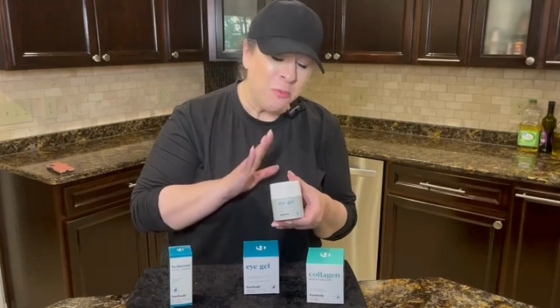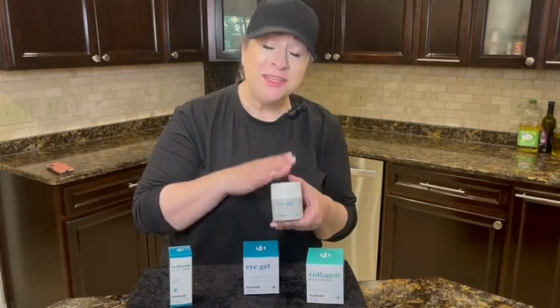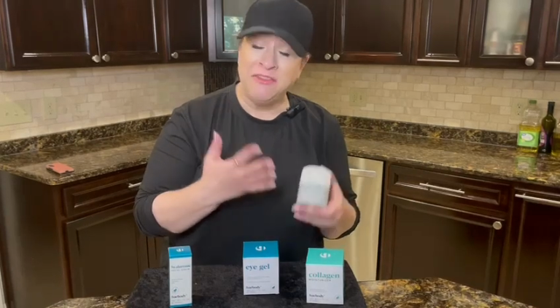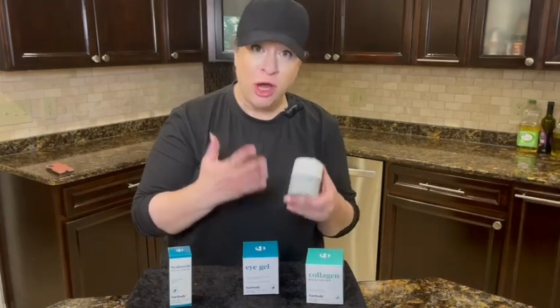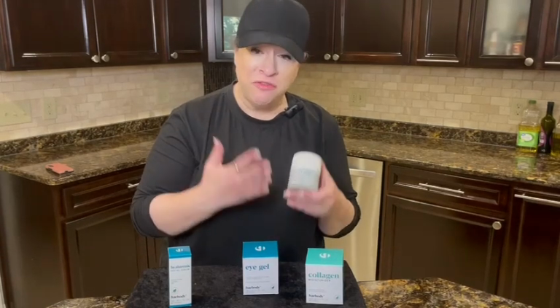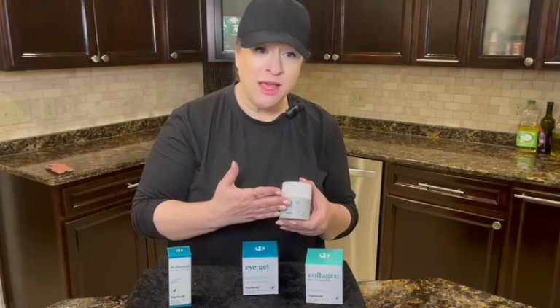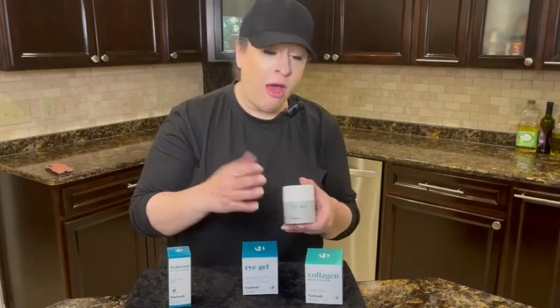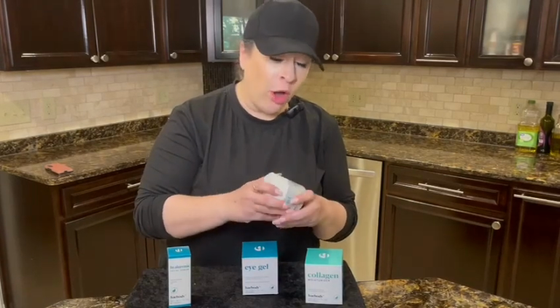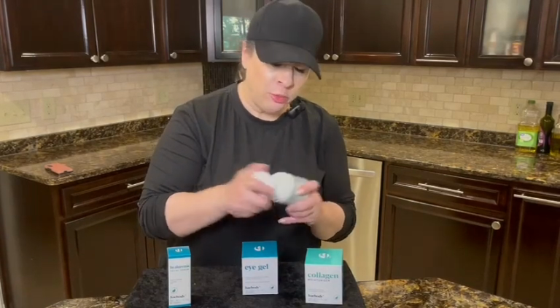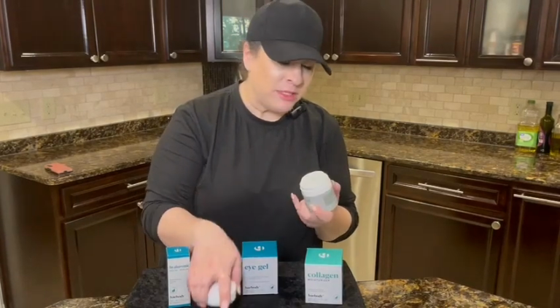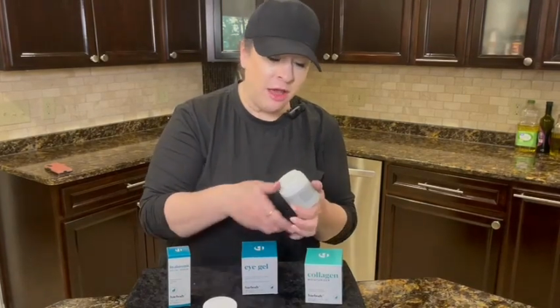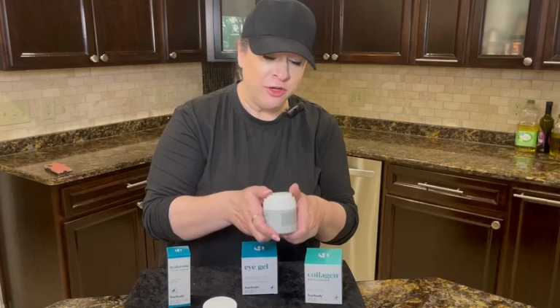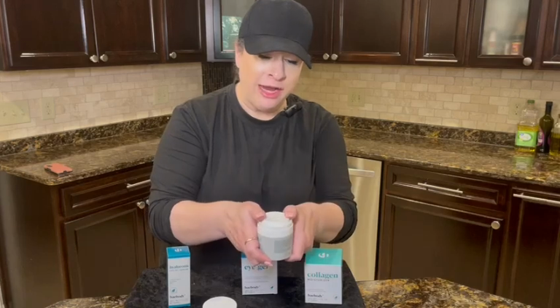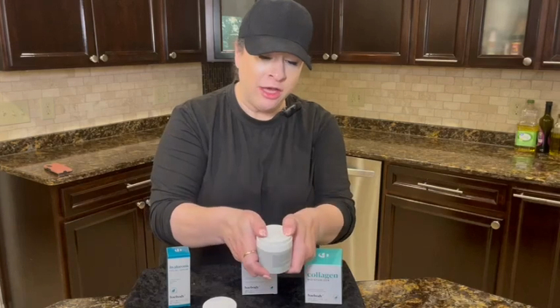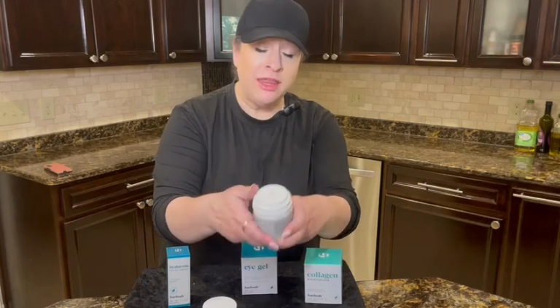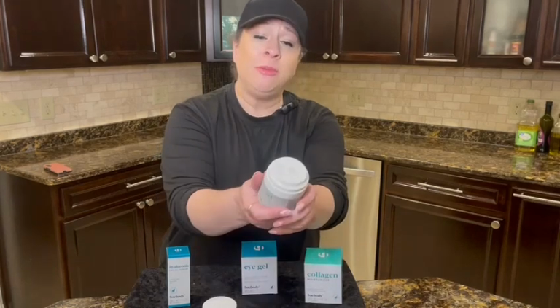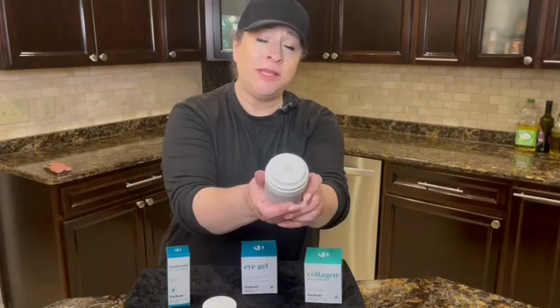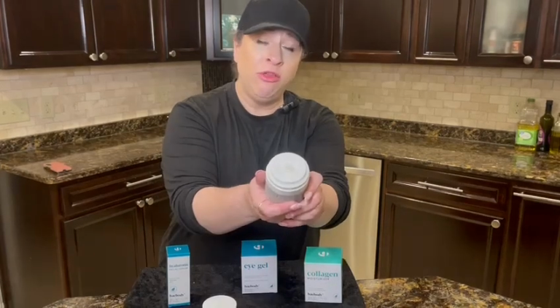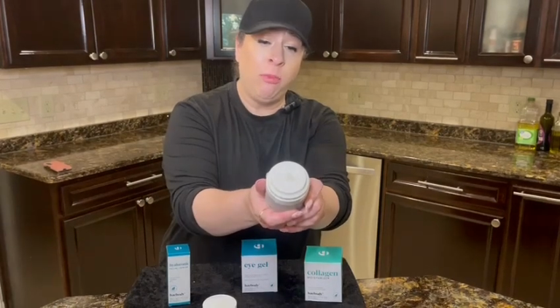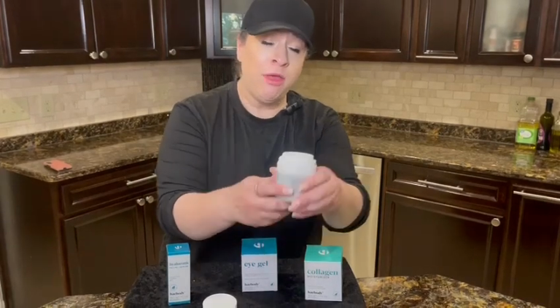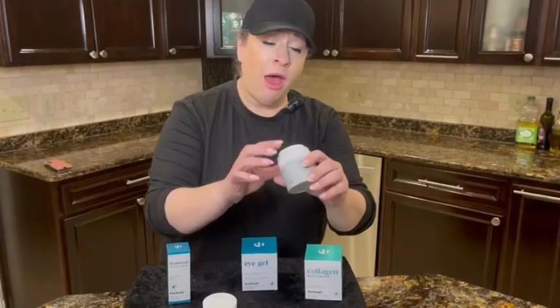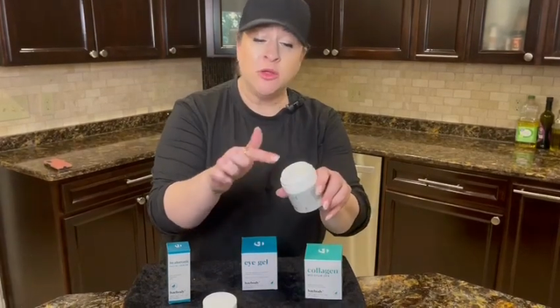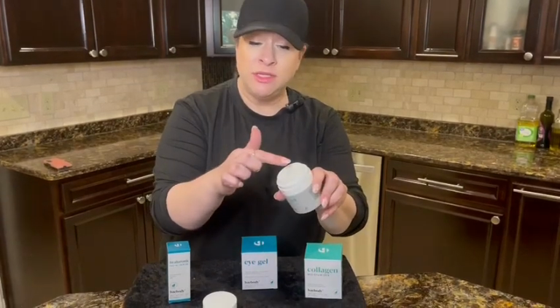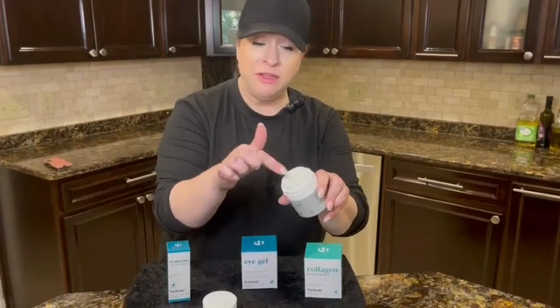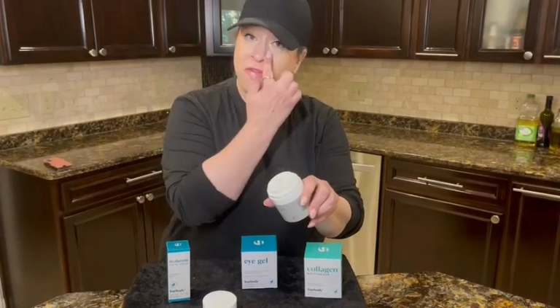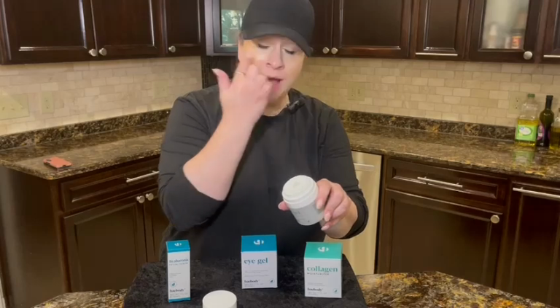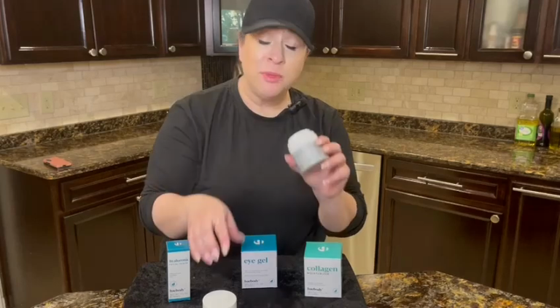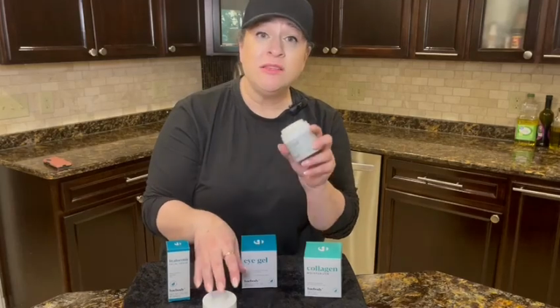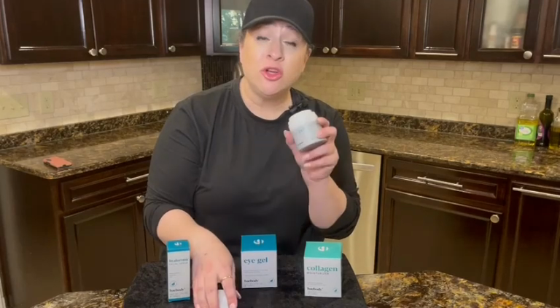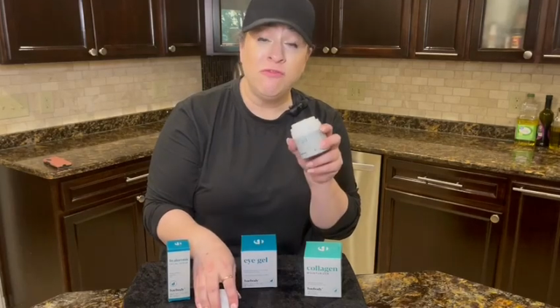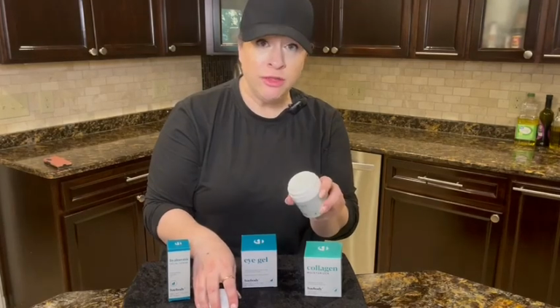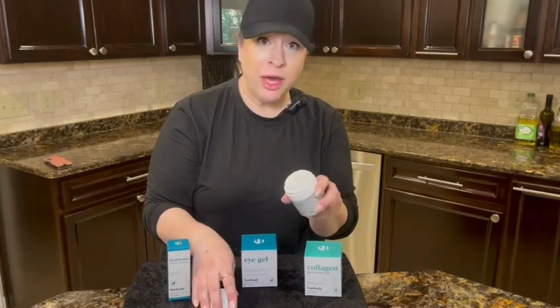So basically after you wash your face, one or two pumps is enough for your eye area. That's how much comes out with one pump. So that was definitely enough for my eyes, but this is such a good formula, you guys.